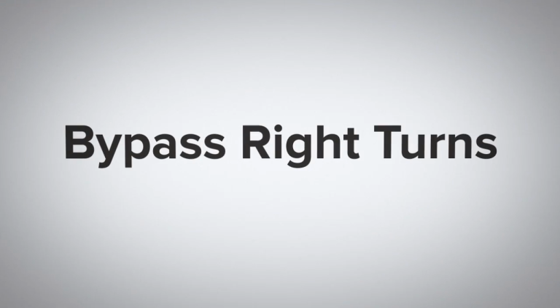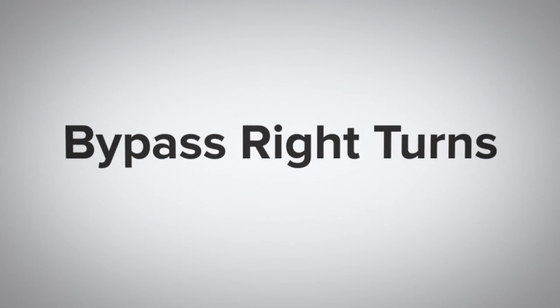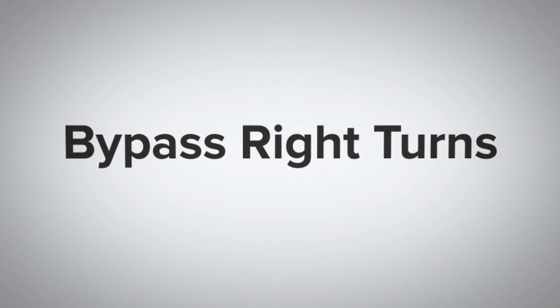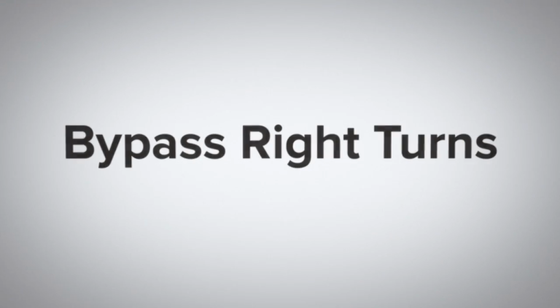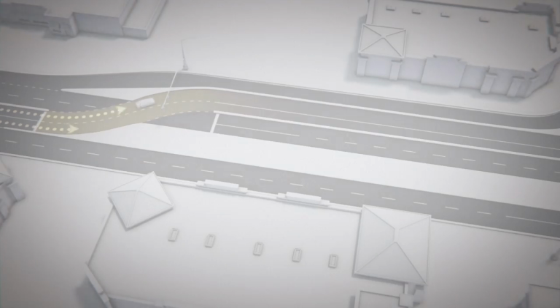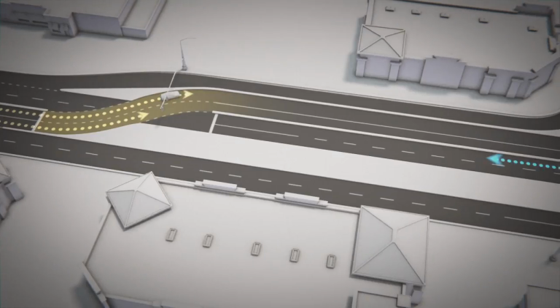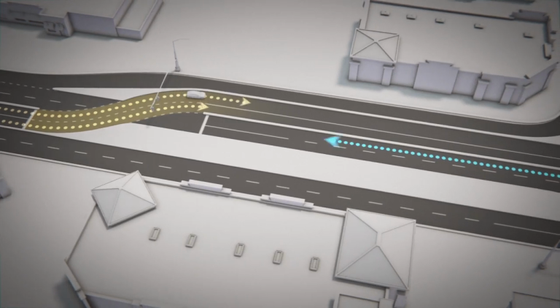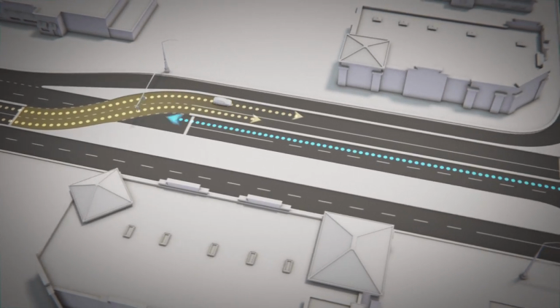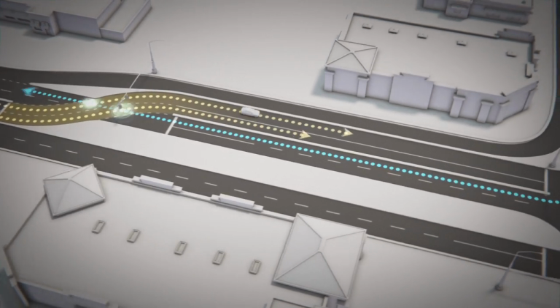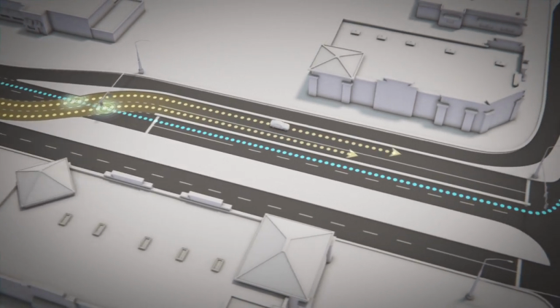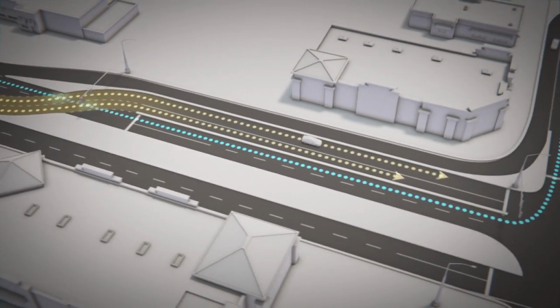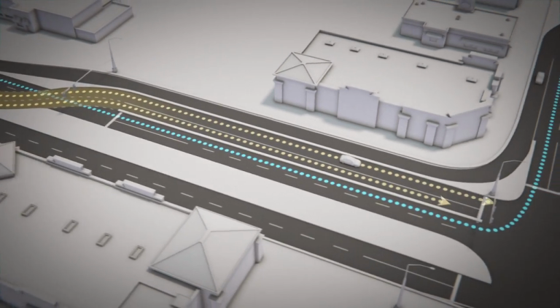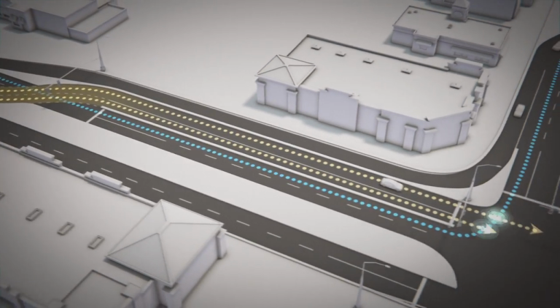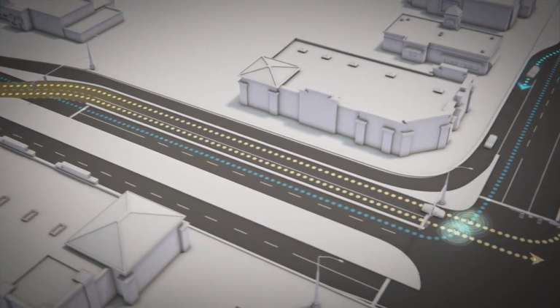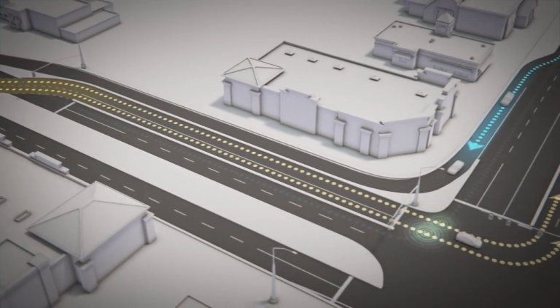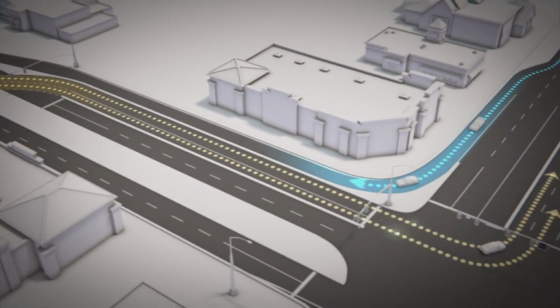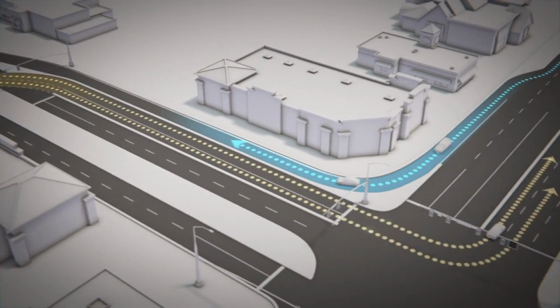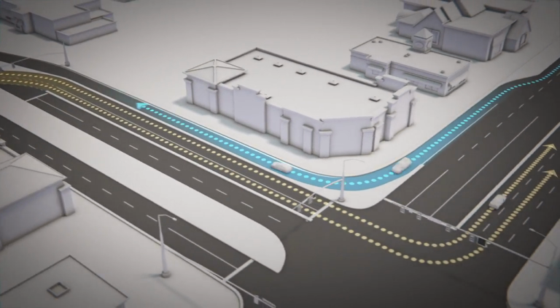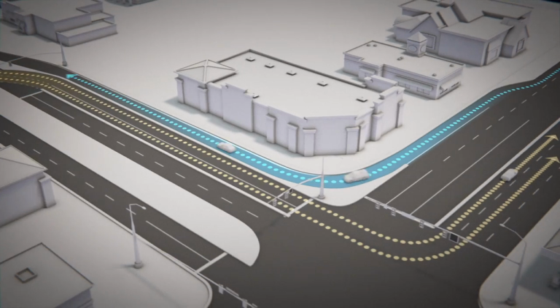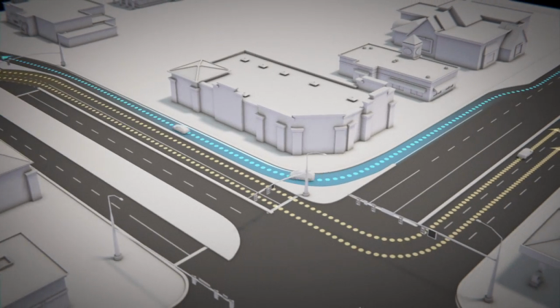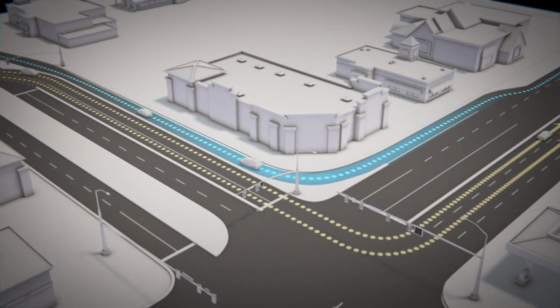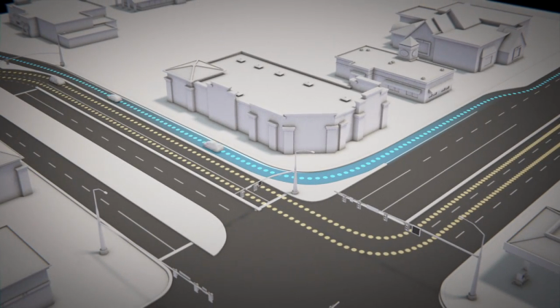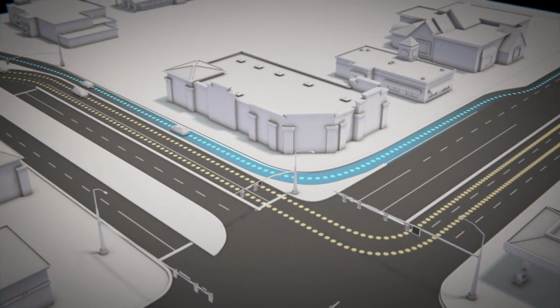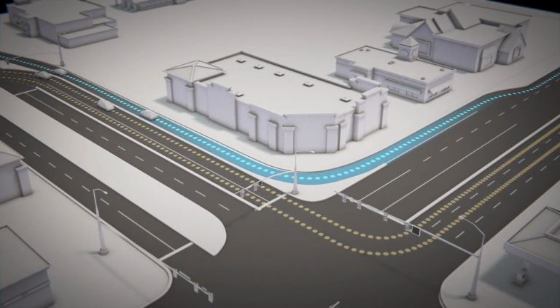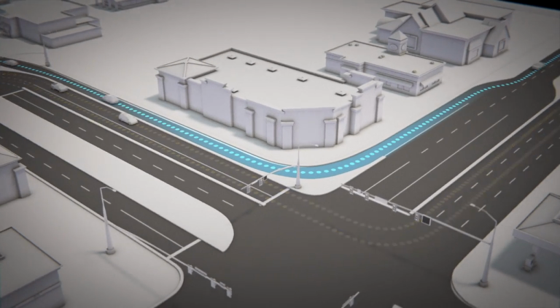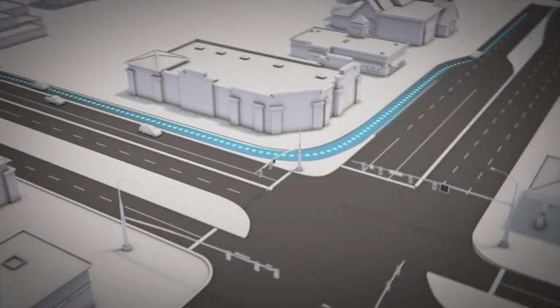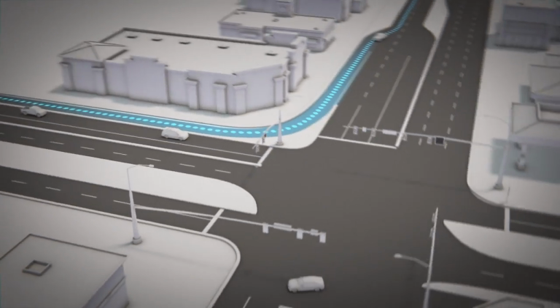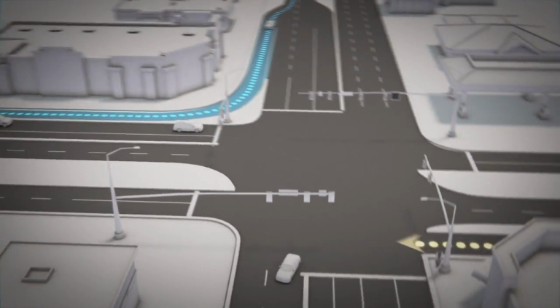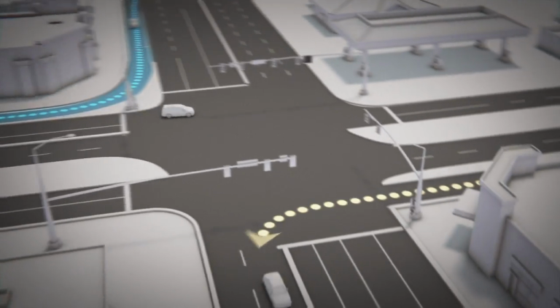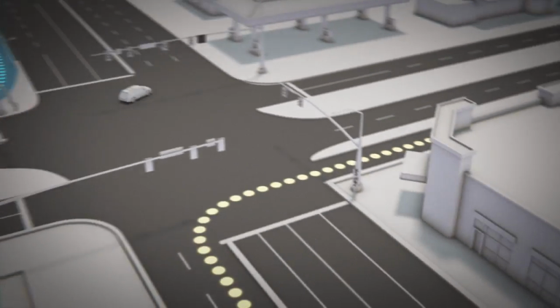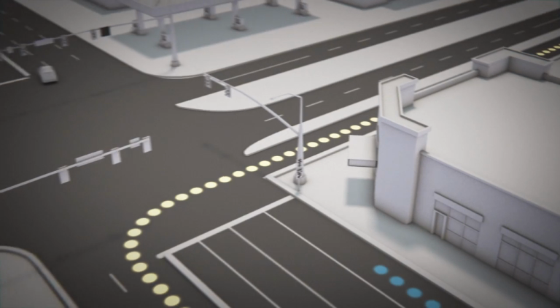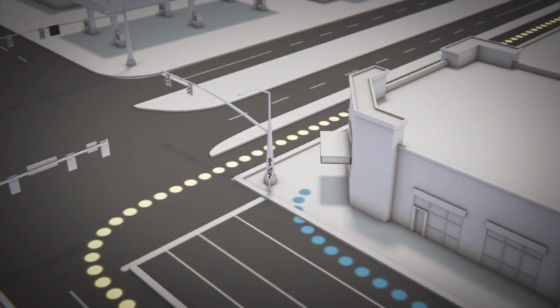In a continuous flow intersection, the fewer crossing lines of traffic, the better. So a CFI can include a bypass right turn, which allows right-turning cars to avoid cross-traffic altogether.